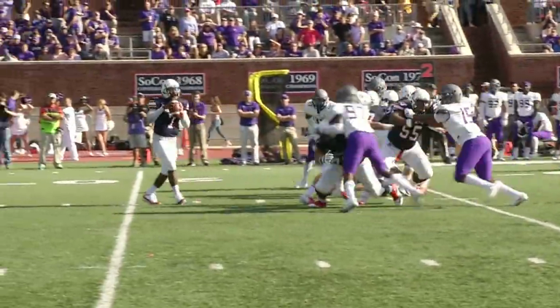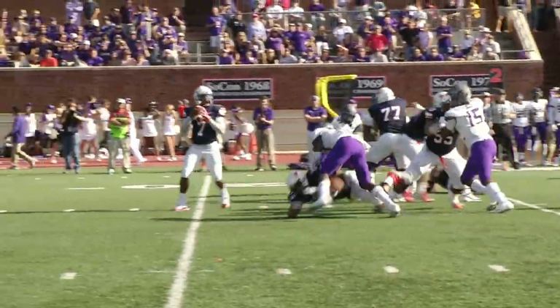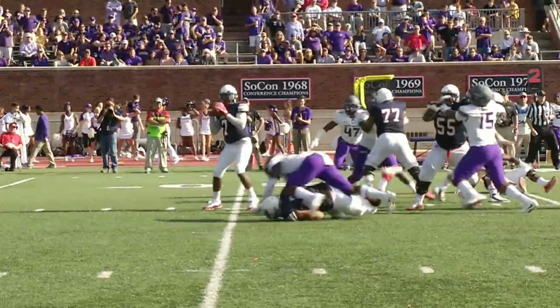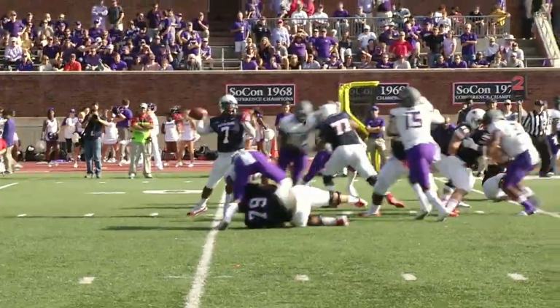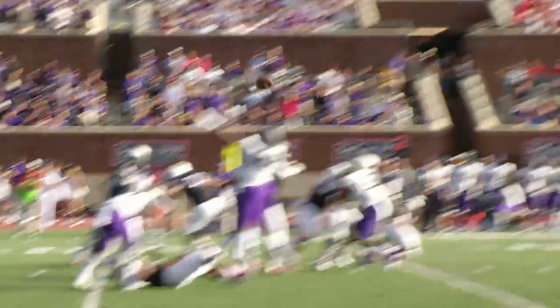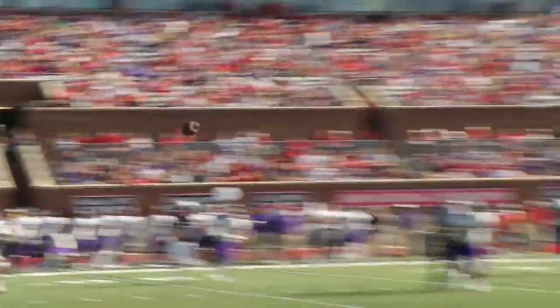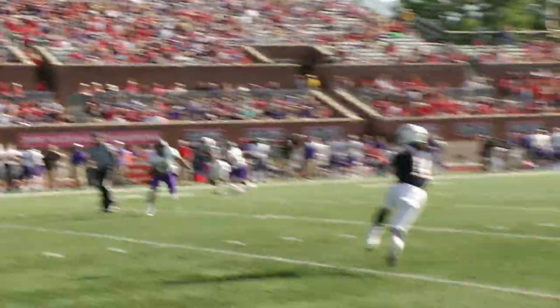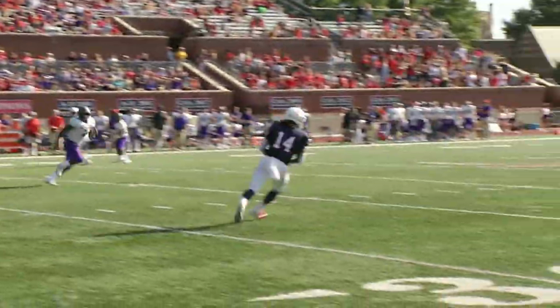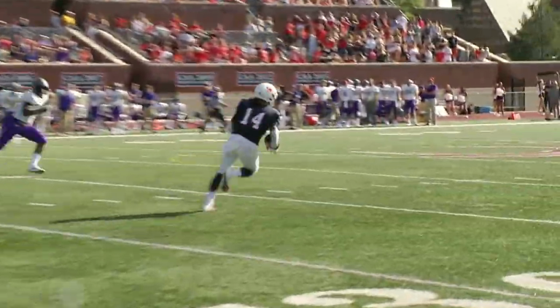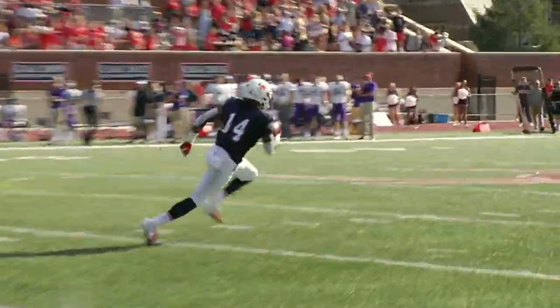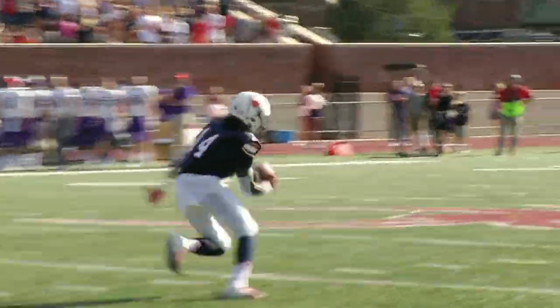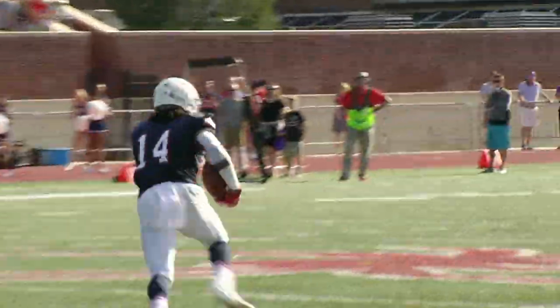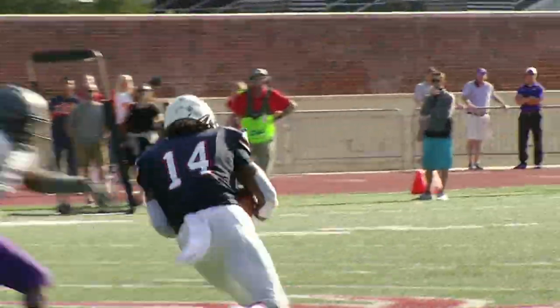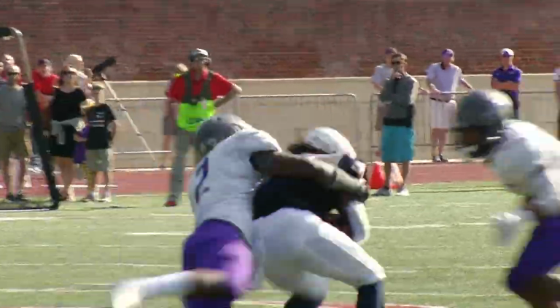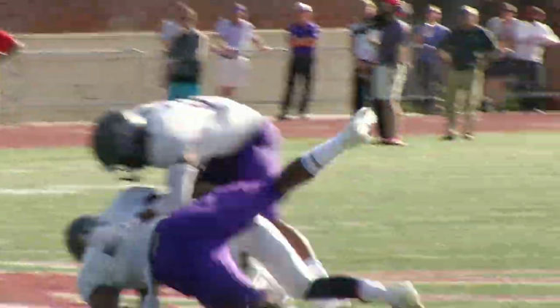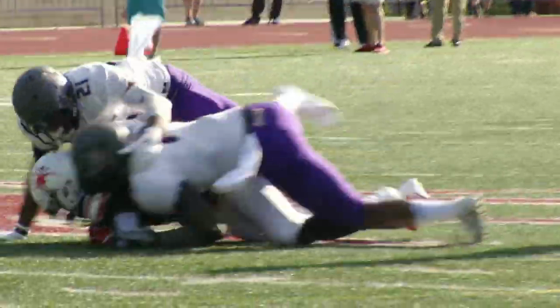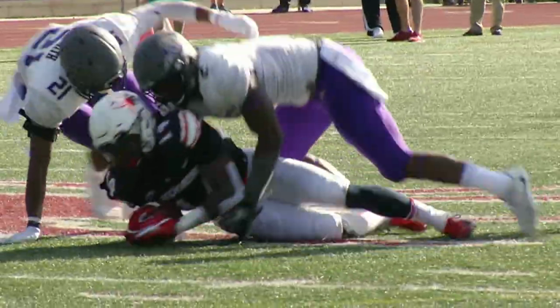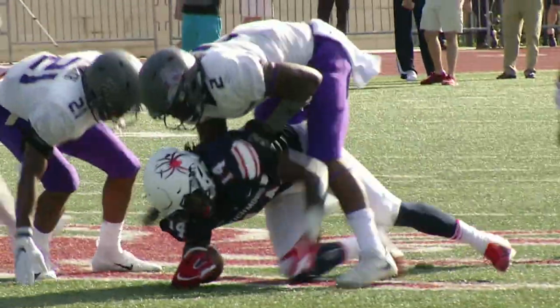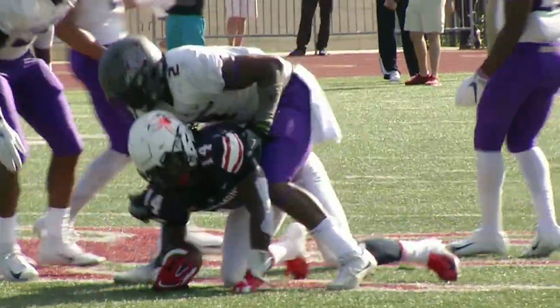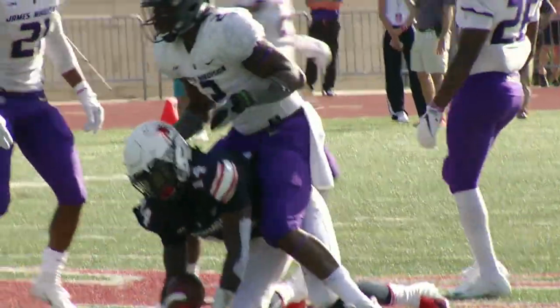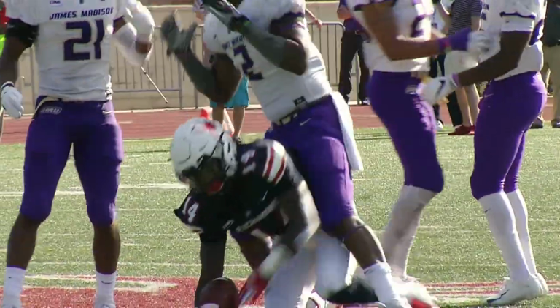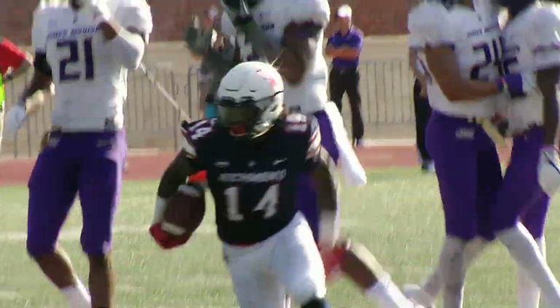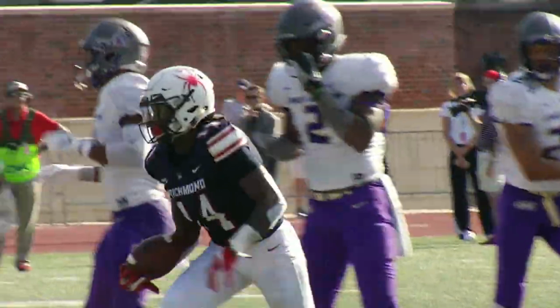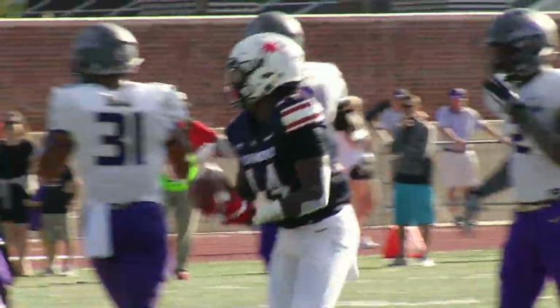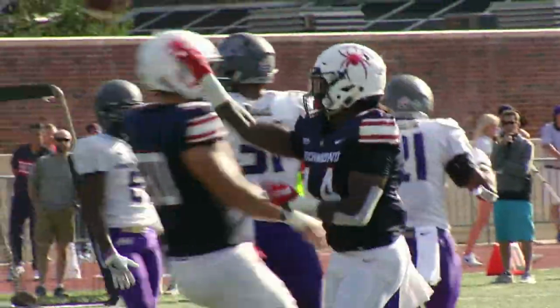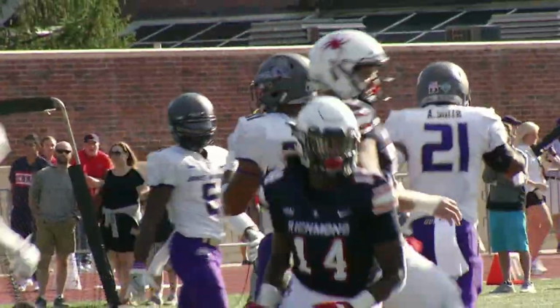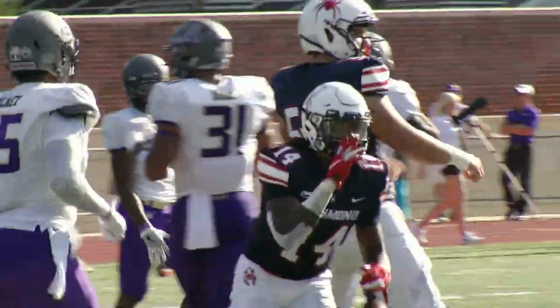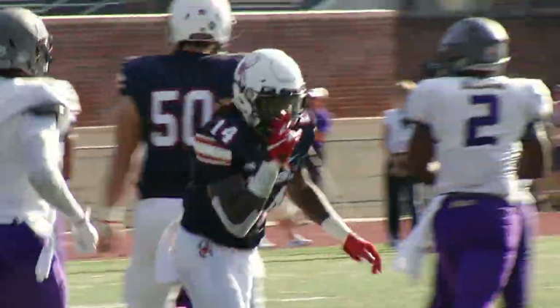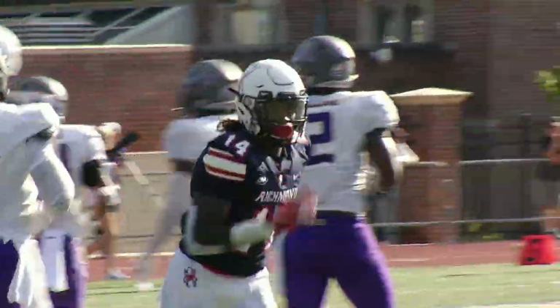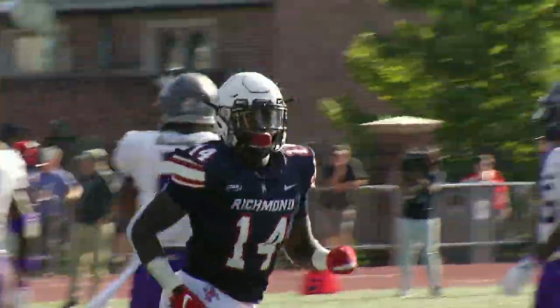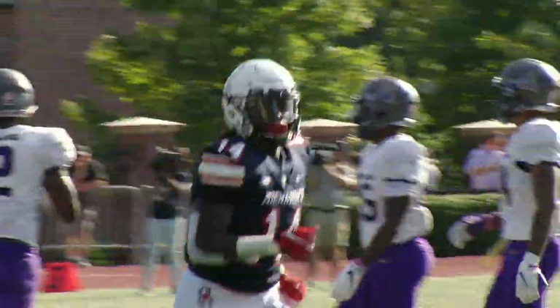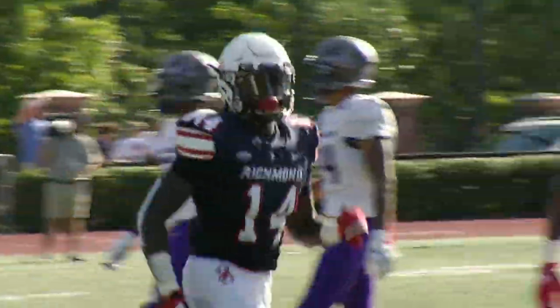Johnson now looks to throw over the middle. Pass is caught — that'll be a first down, and Moore out close to midfield. Courtrell Simpson making the catch.